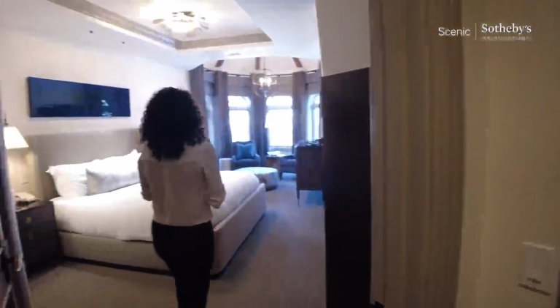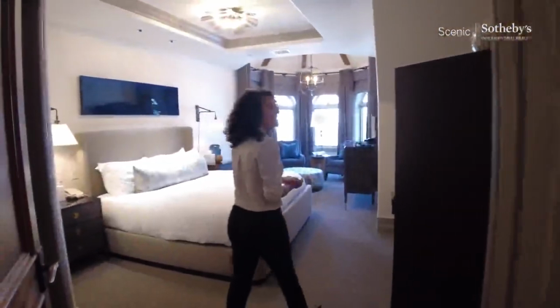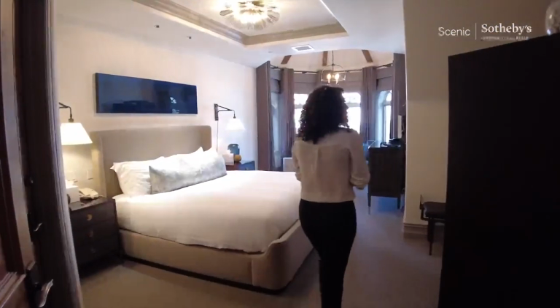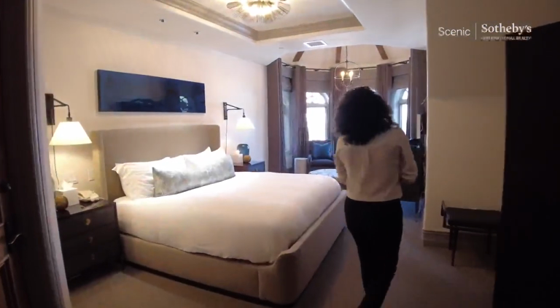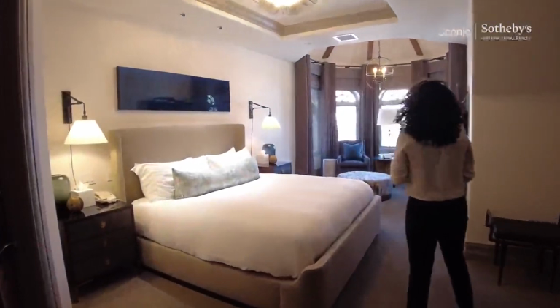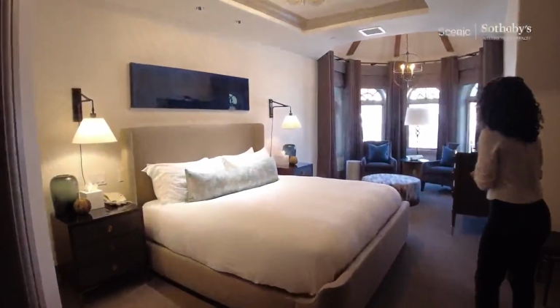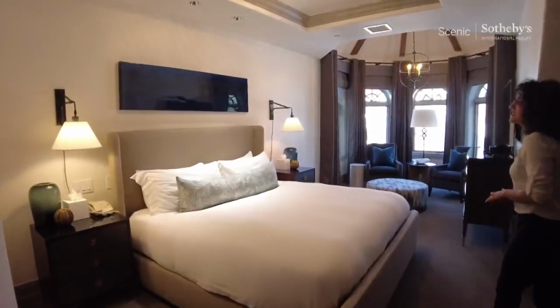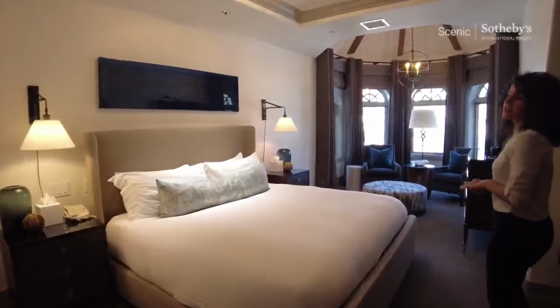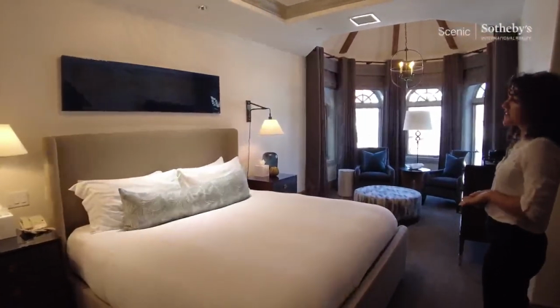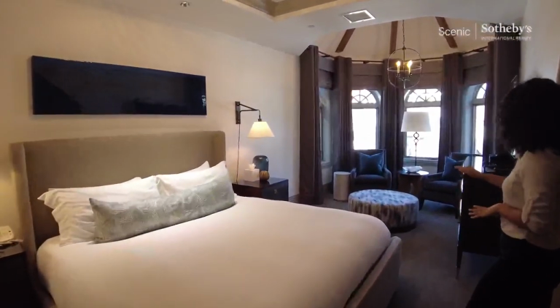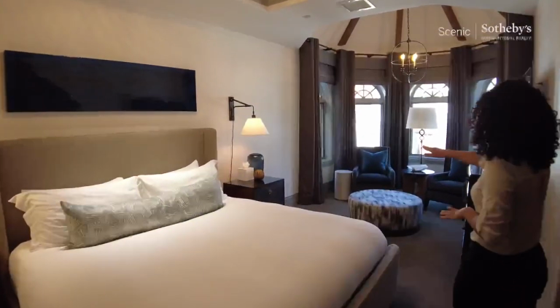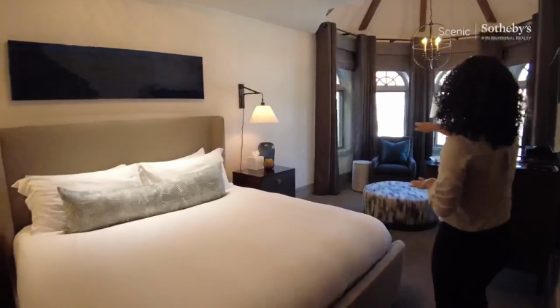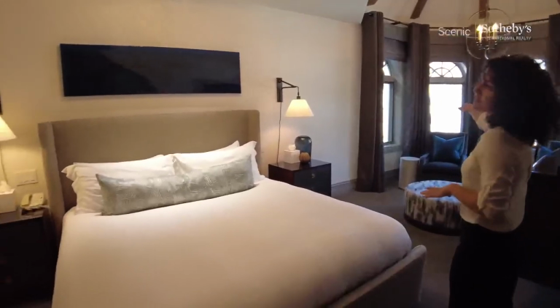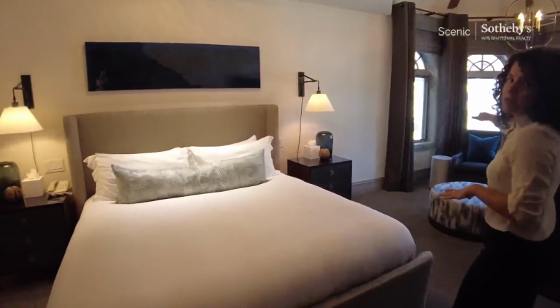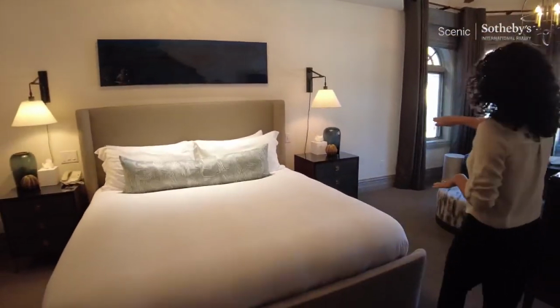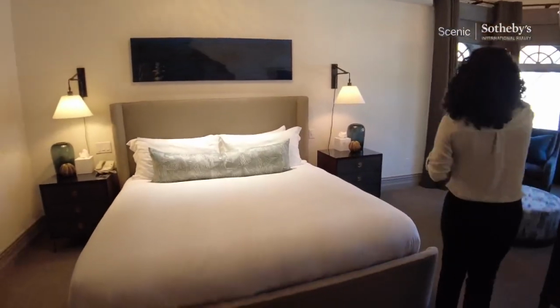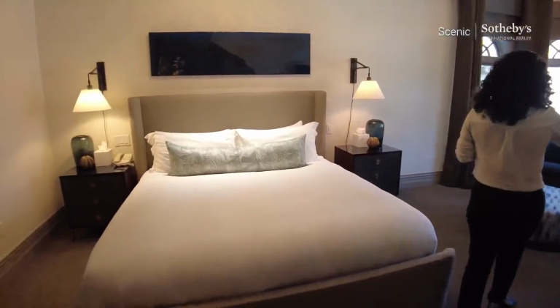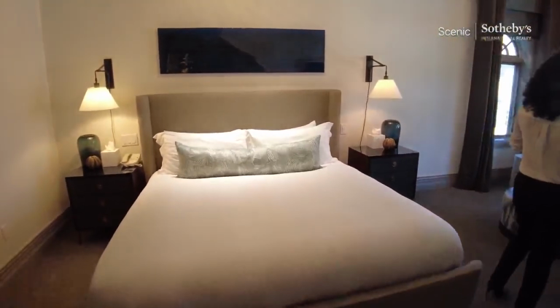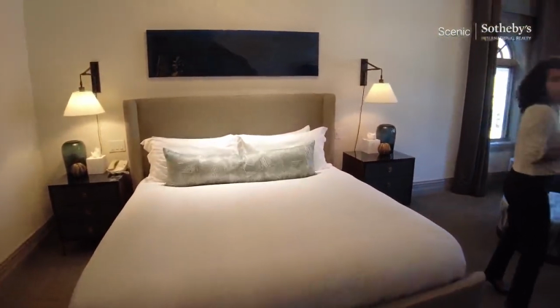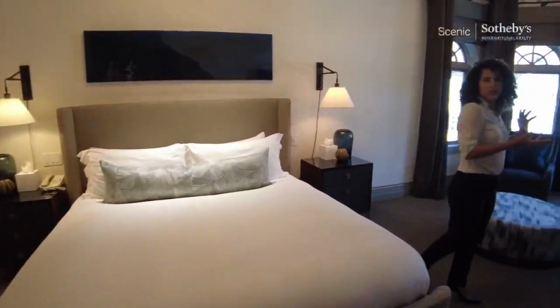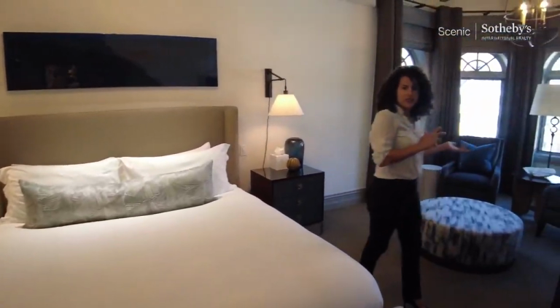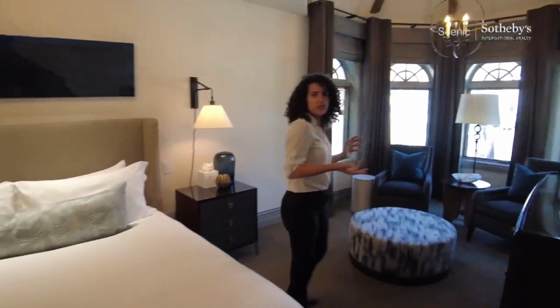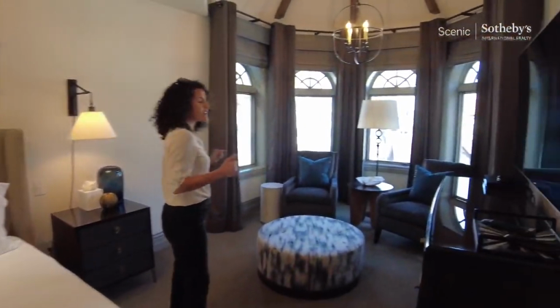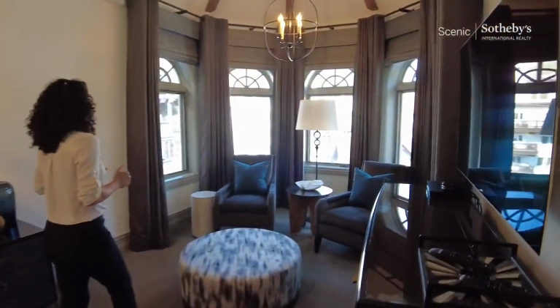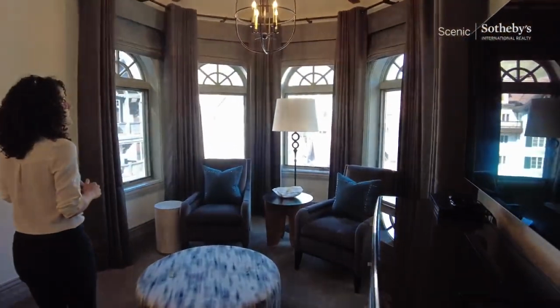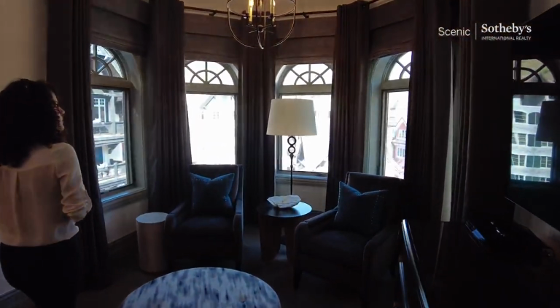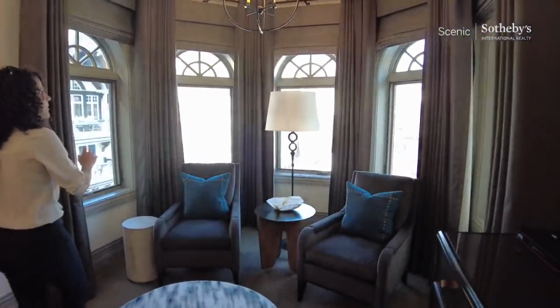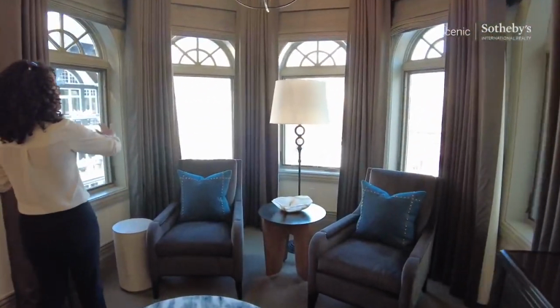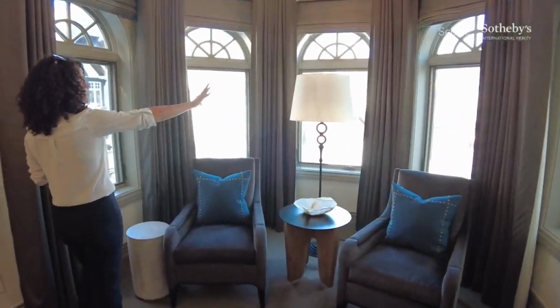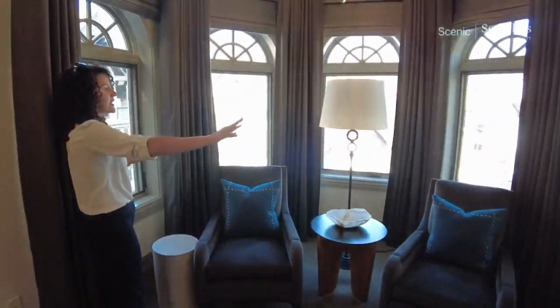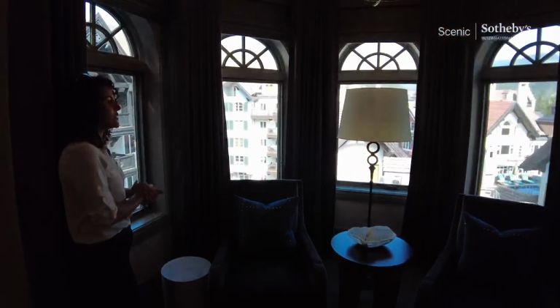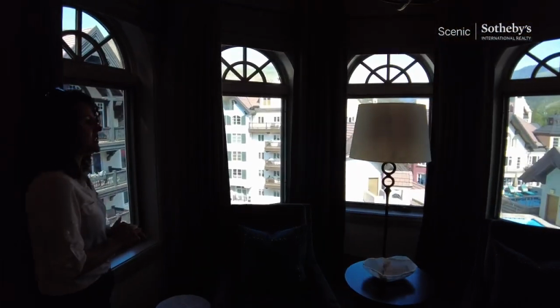Owner's closet here — about six feet deep but it is locked. And here is the master. Some folks have talked about putting a desk here and making it more of an office situation, now that so many people are working from home. There's a beautiful view outside of these windows.